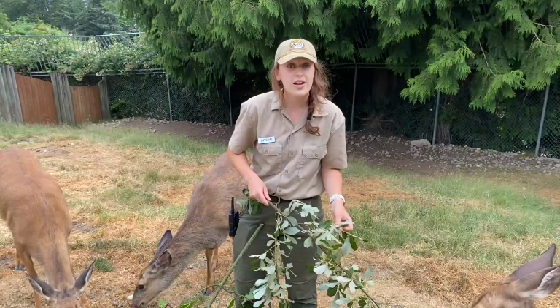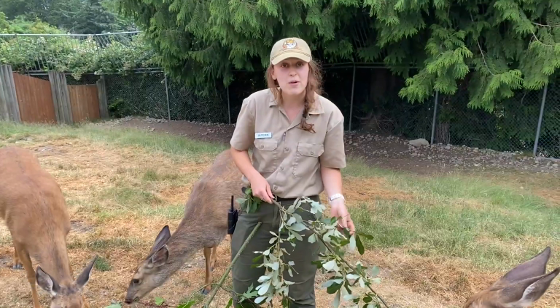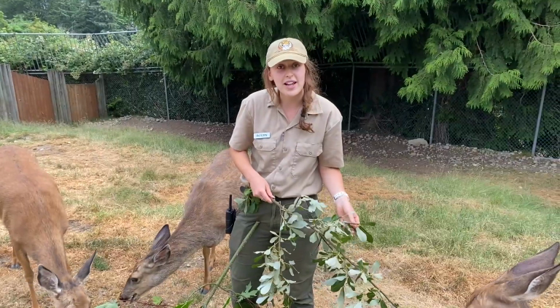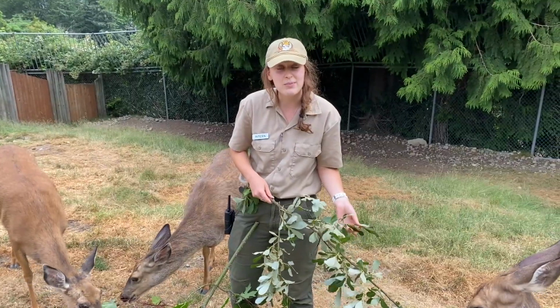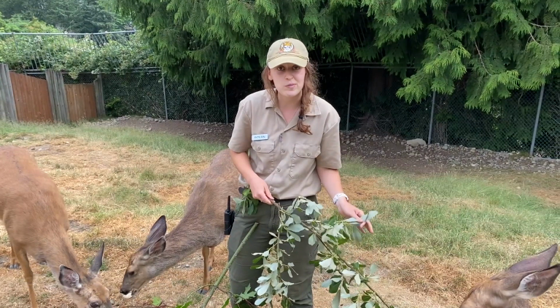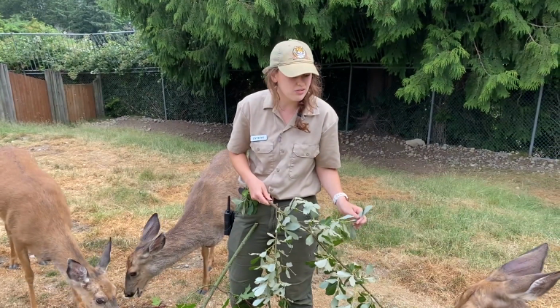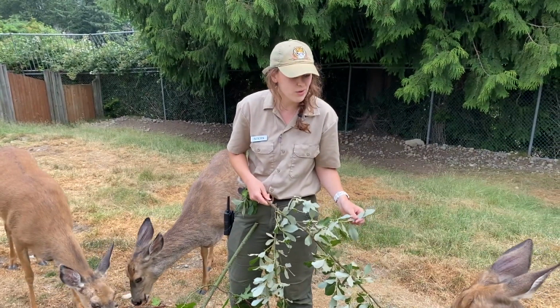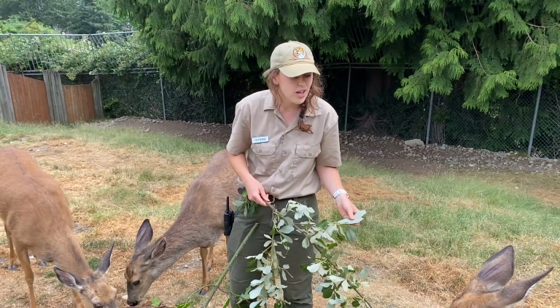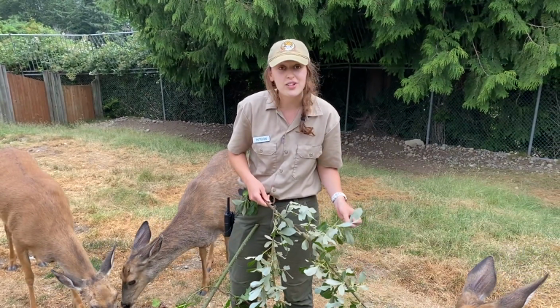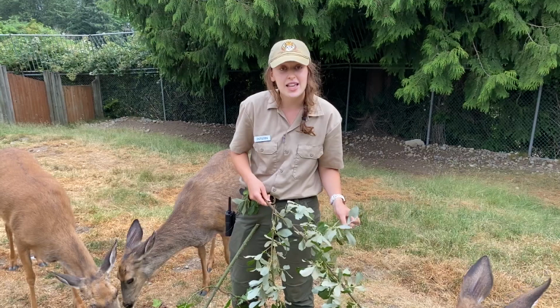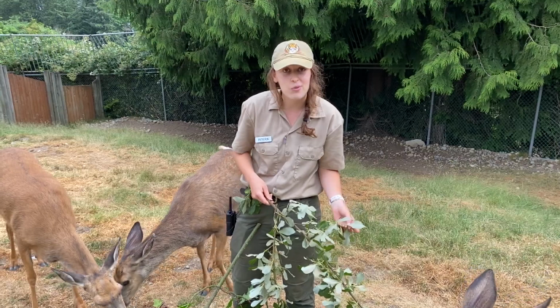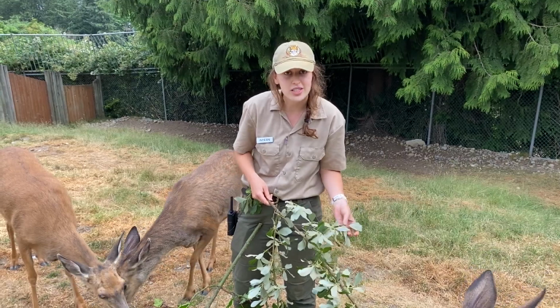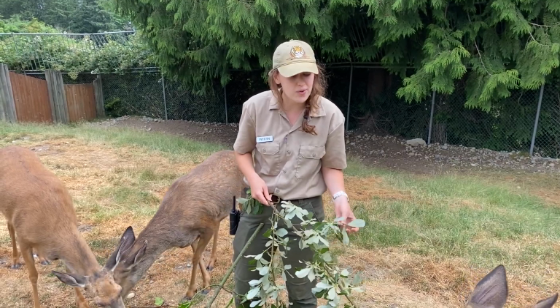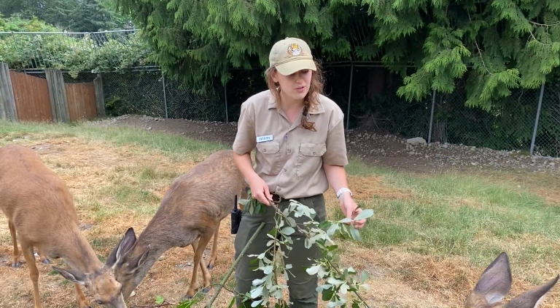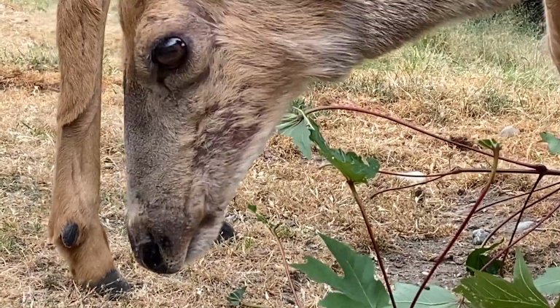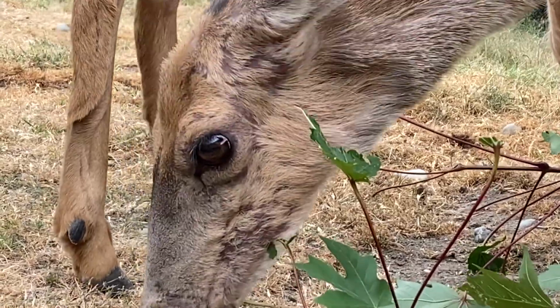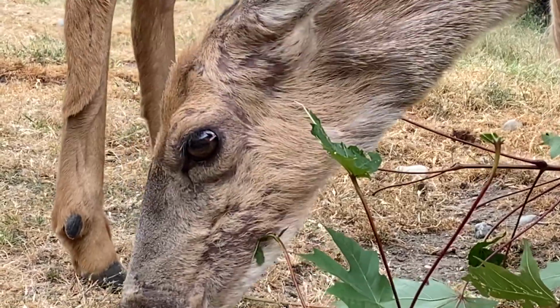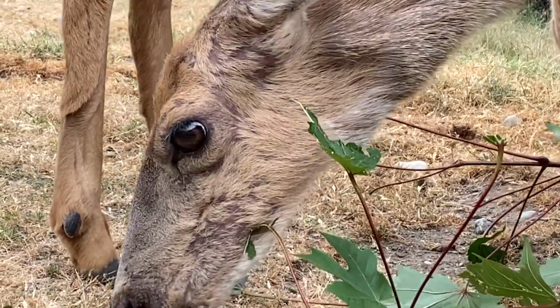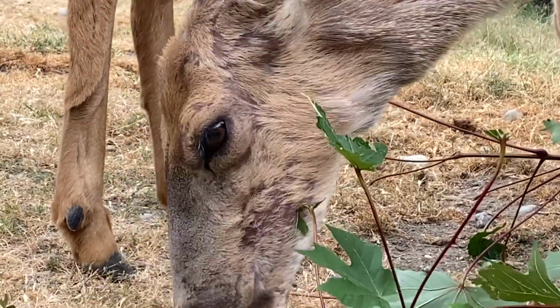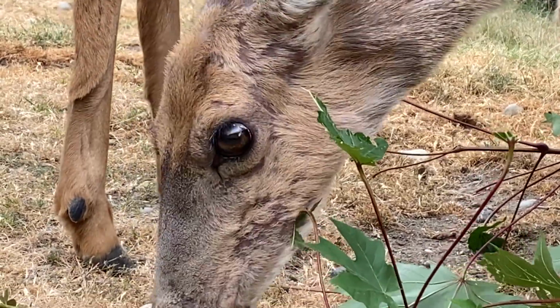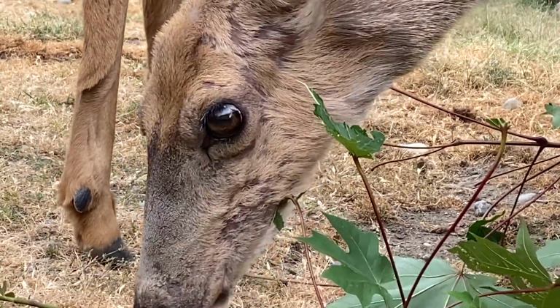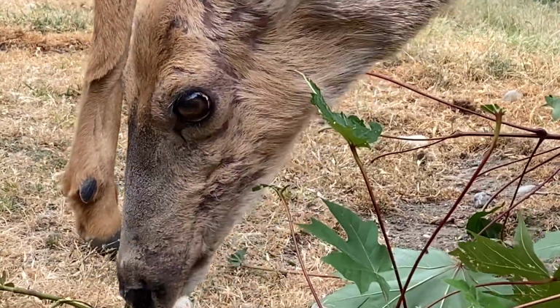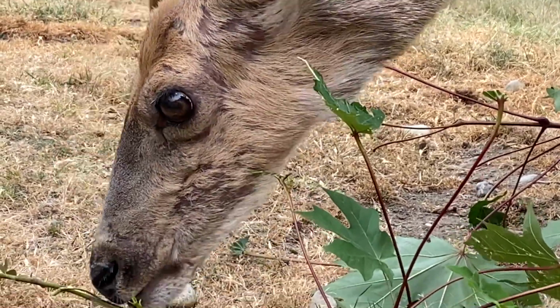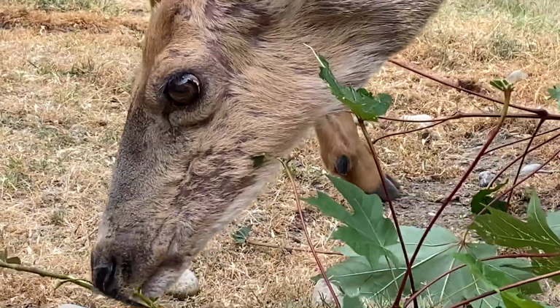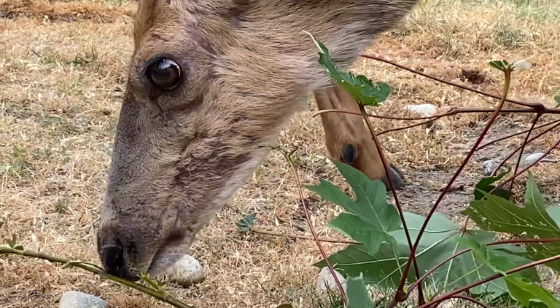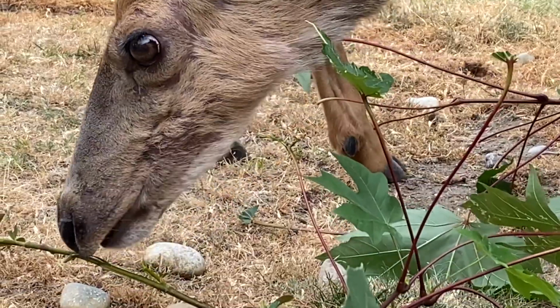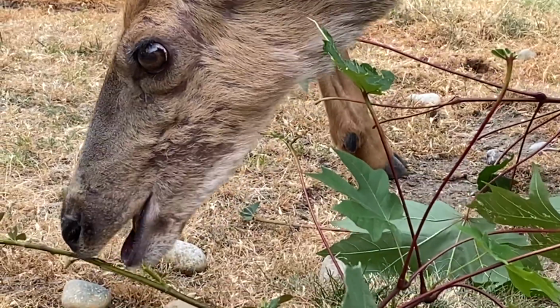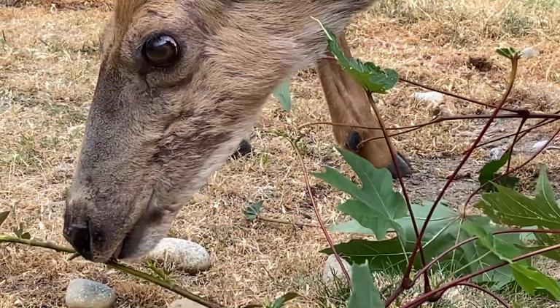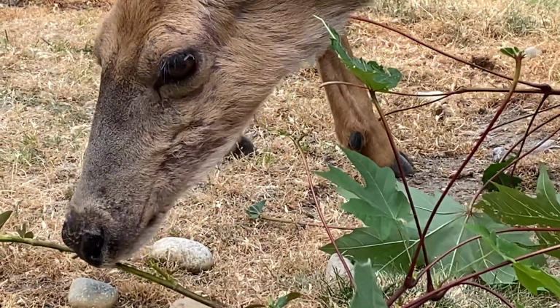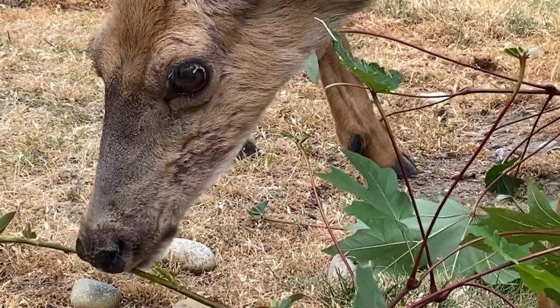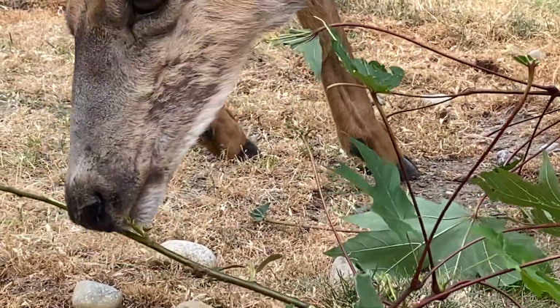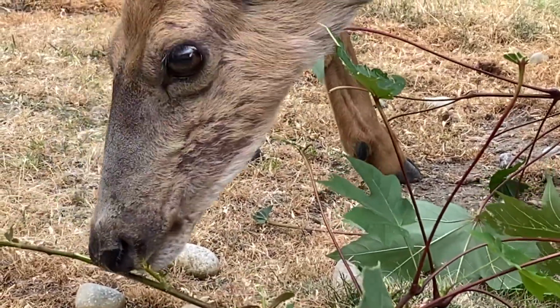You can probably recognize these species from around your home. They're actually native to Washington and we have three different deer species that are native to this area: Rocky Mountain mule deer, Columbian black-tailed deer, and white-tailed deer.